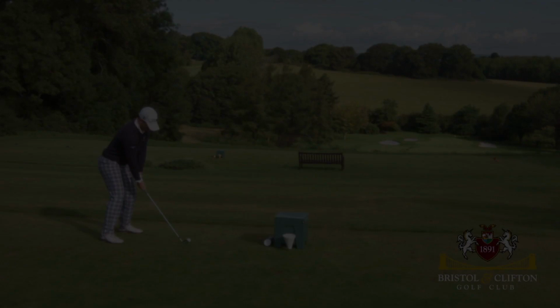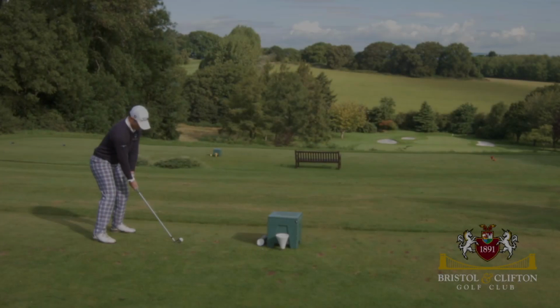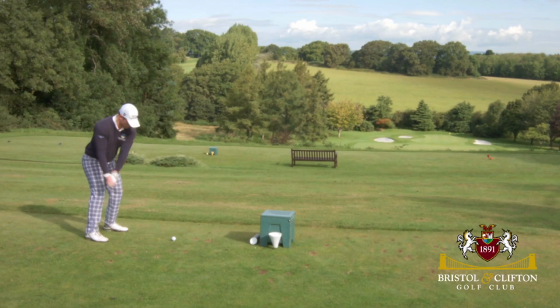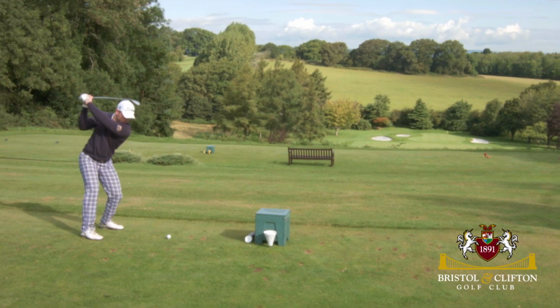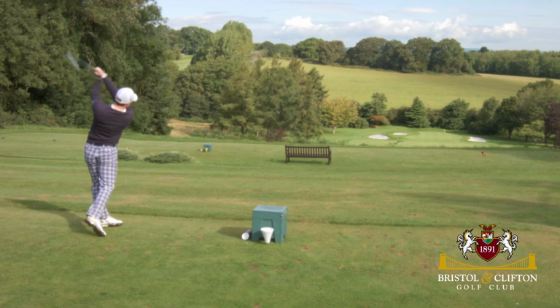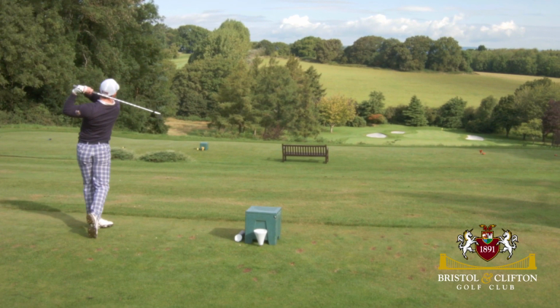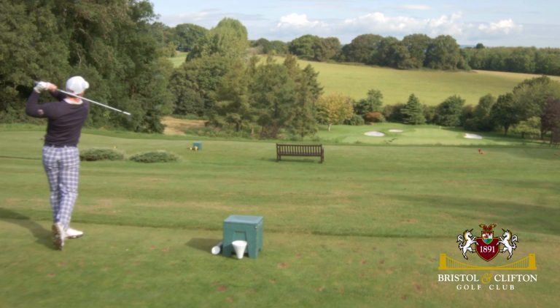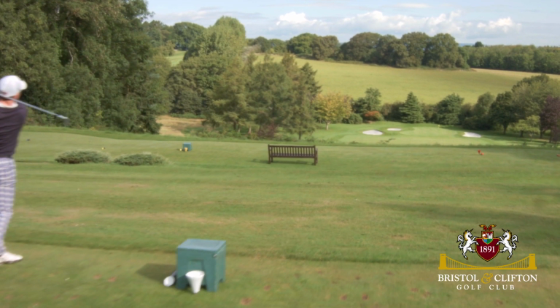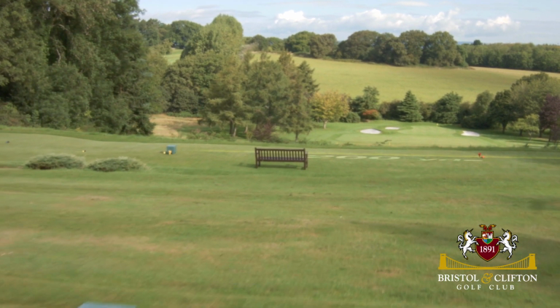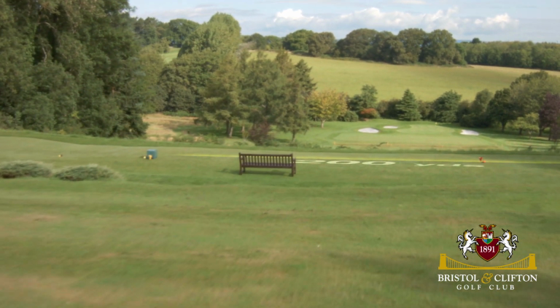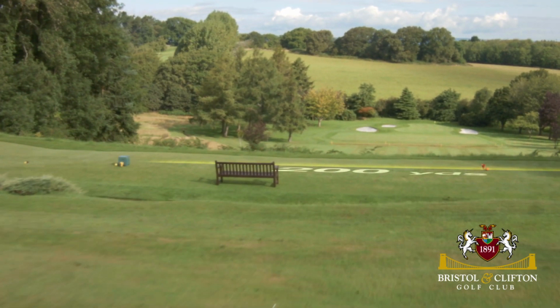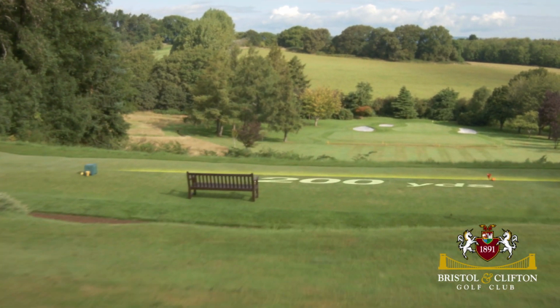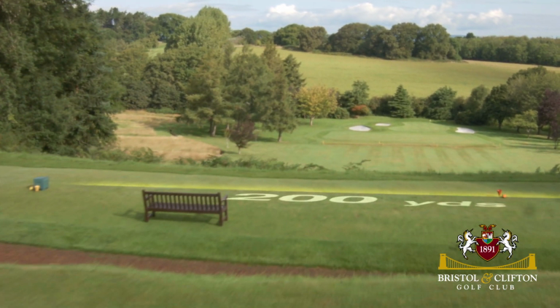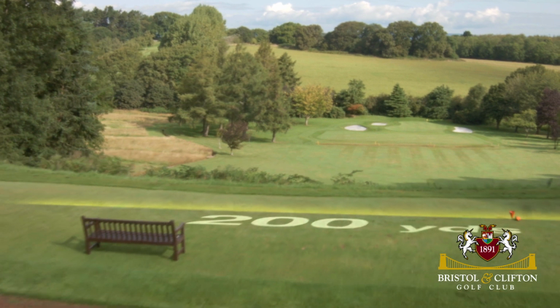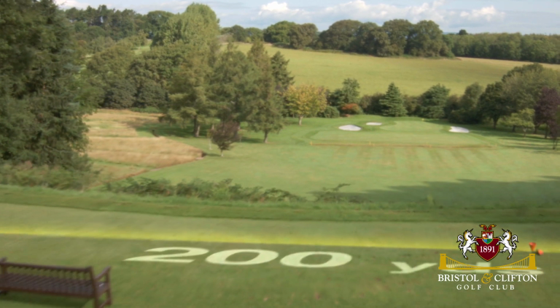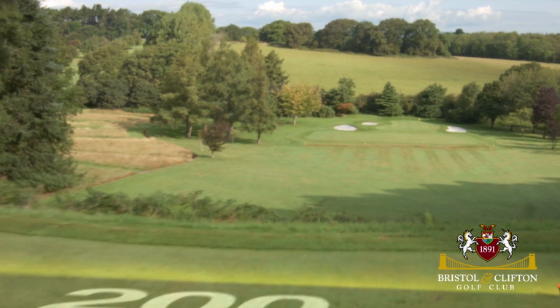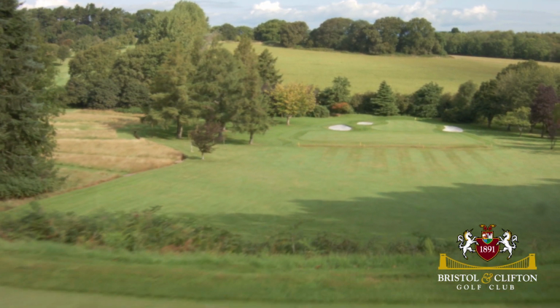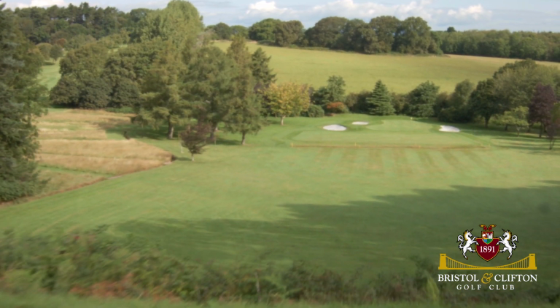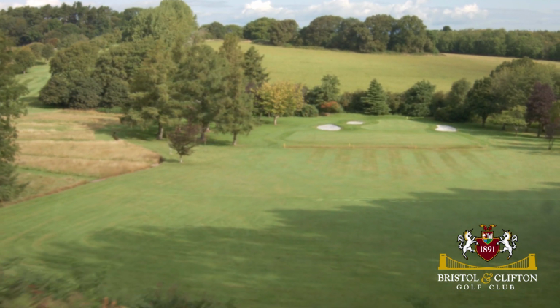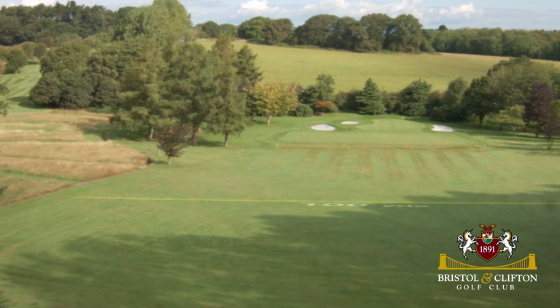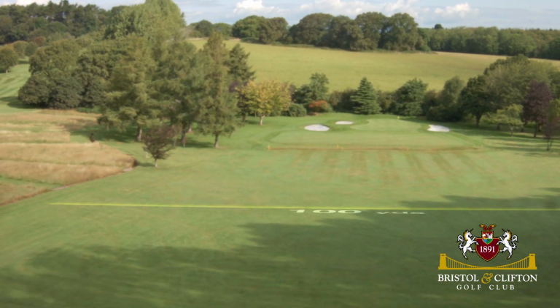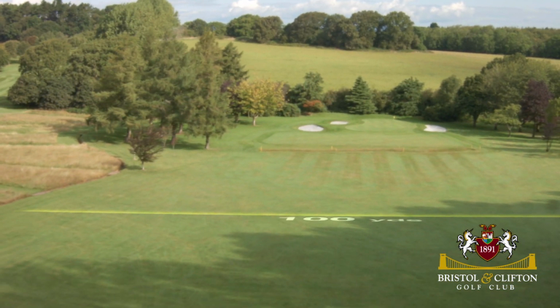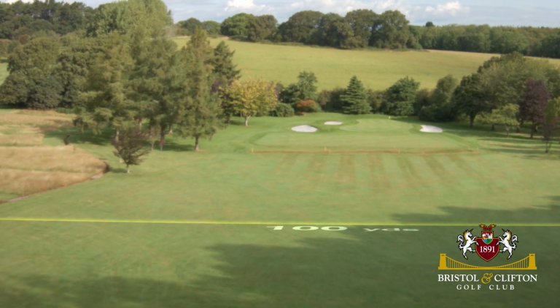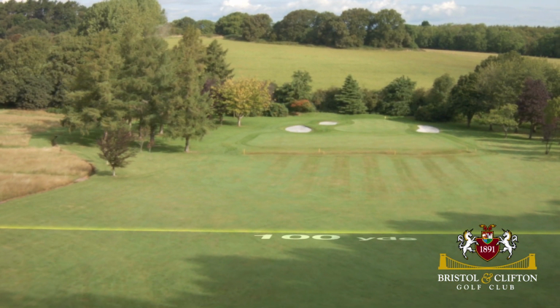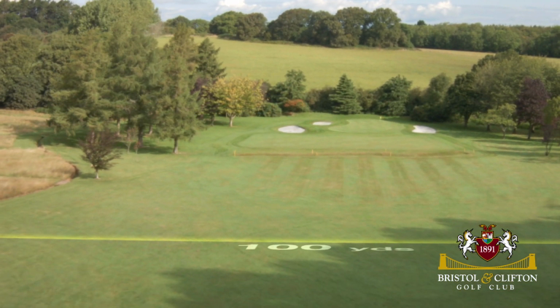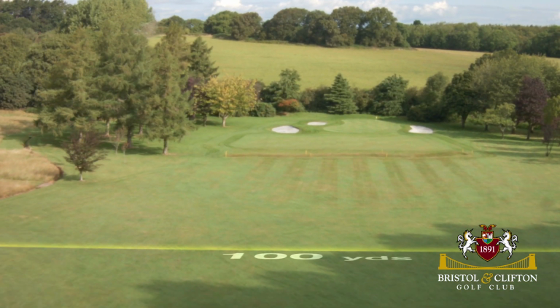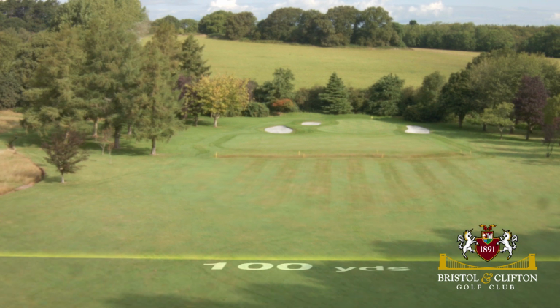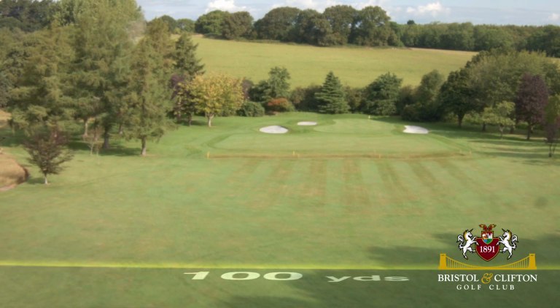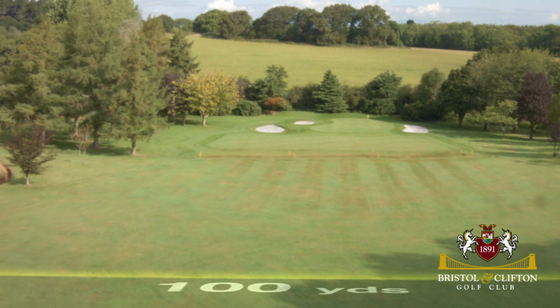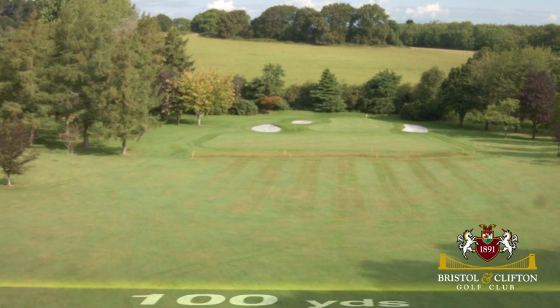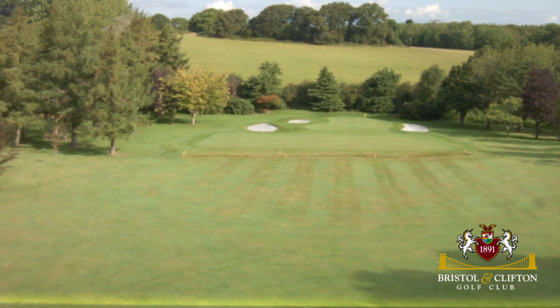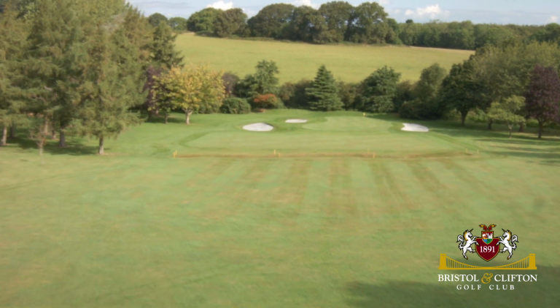One of the two signature holes, the 13th is a downhill par 3 with a drop of some 70 feet from tee to green. Pleasing to the eye, but don't be fooled into thinking that this could be an easy hole.